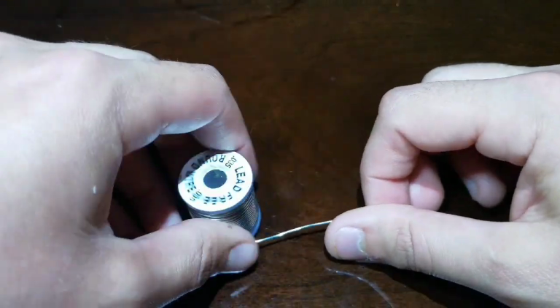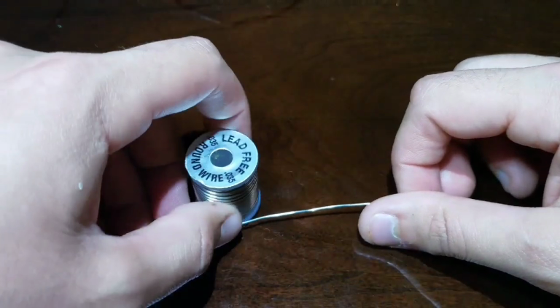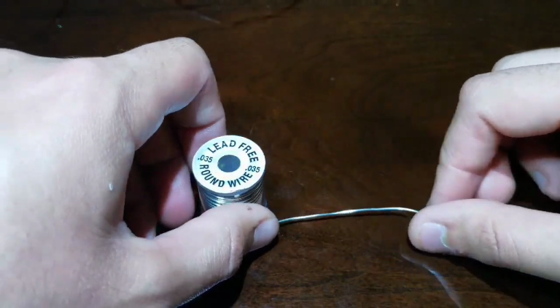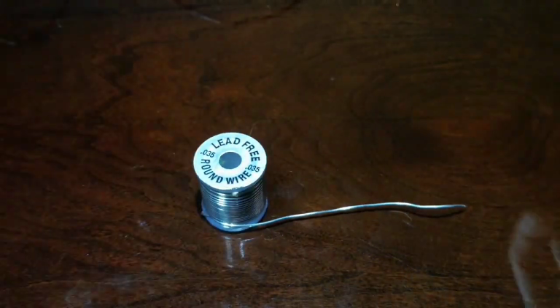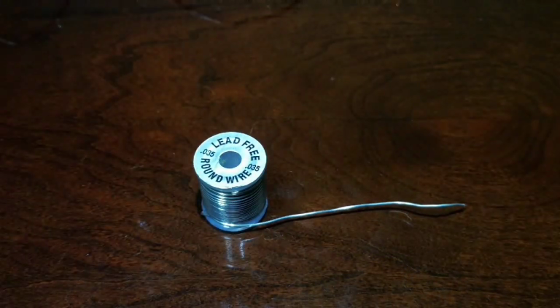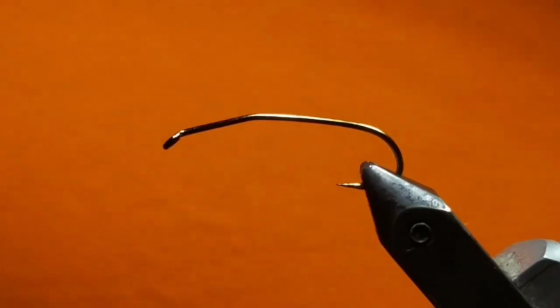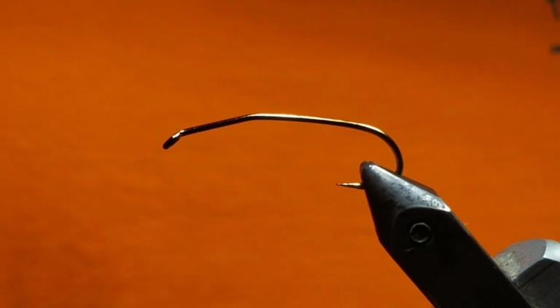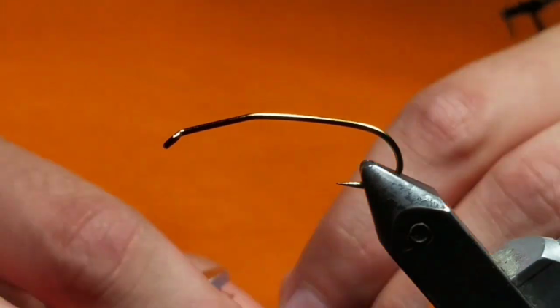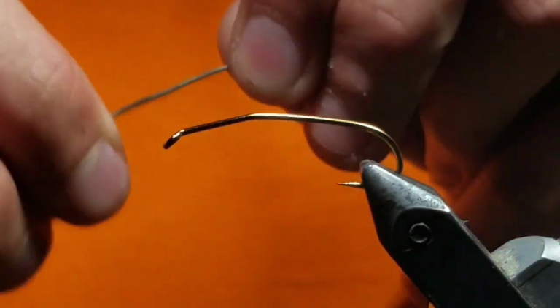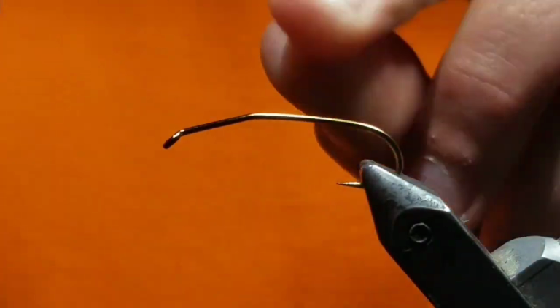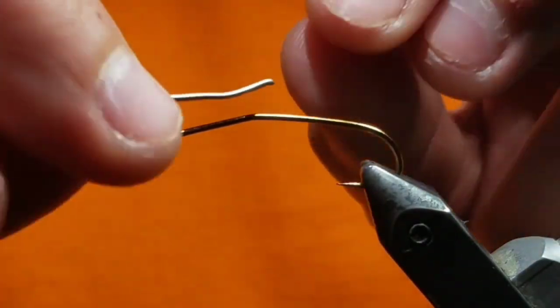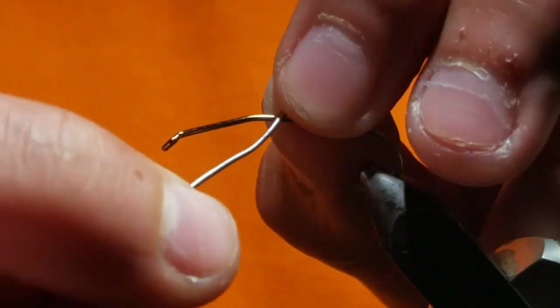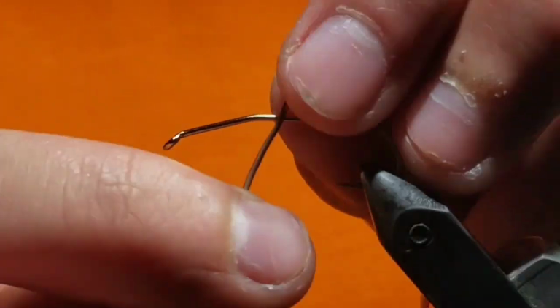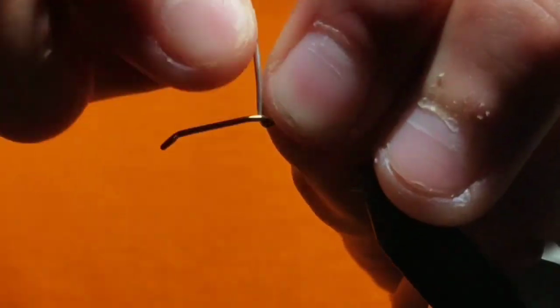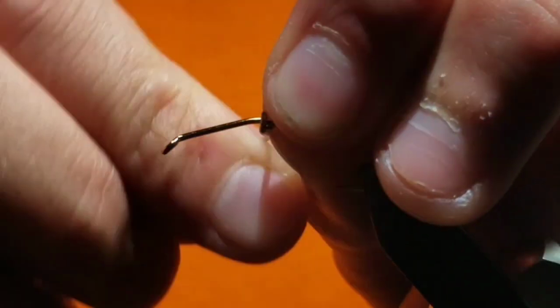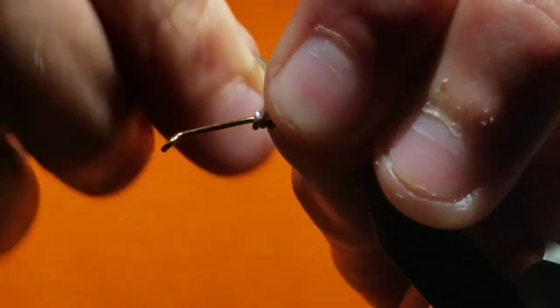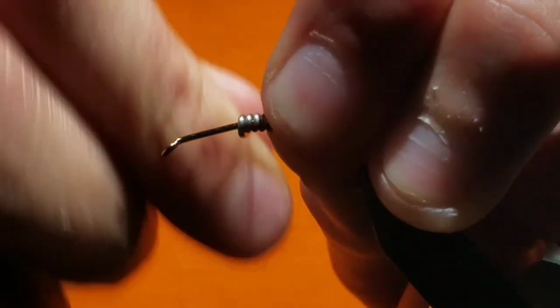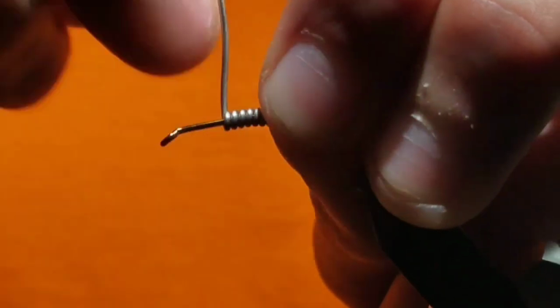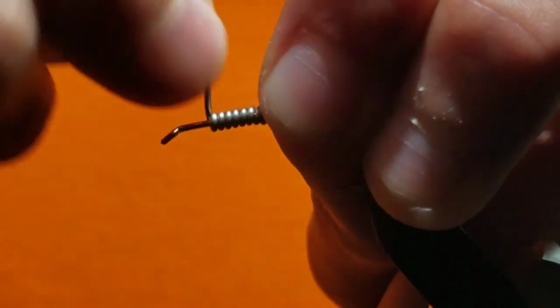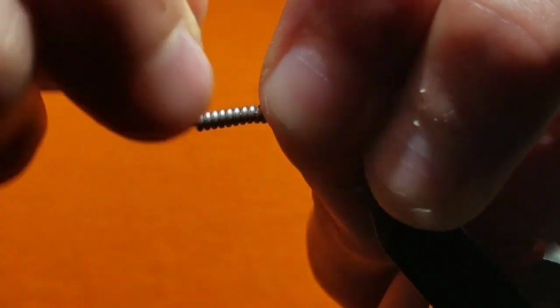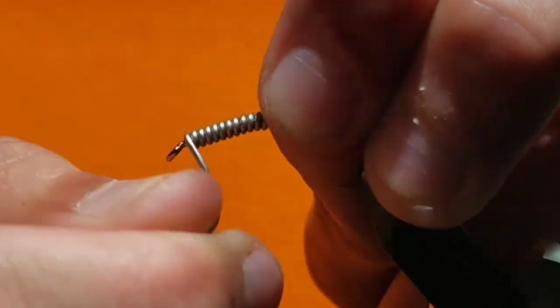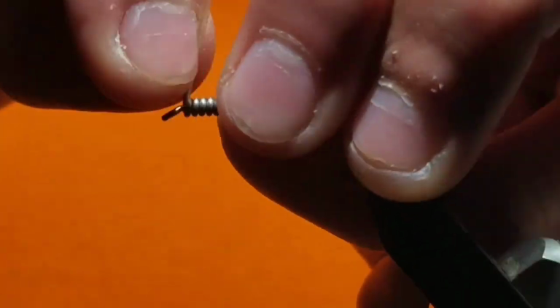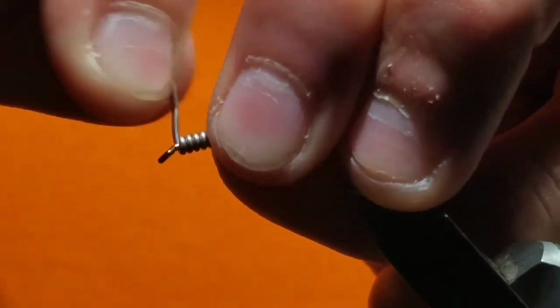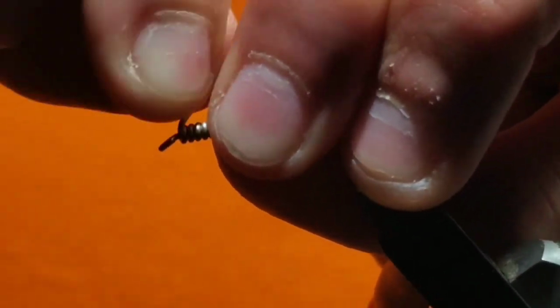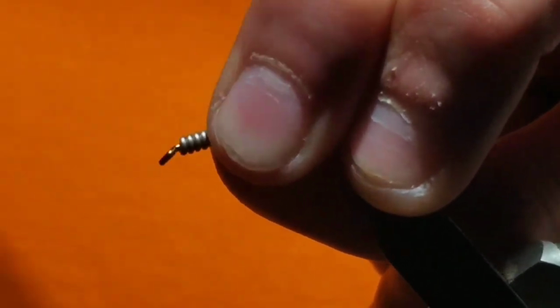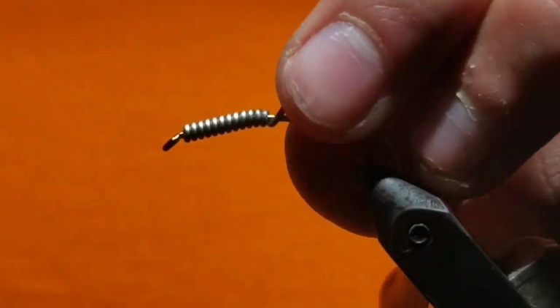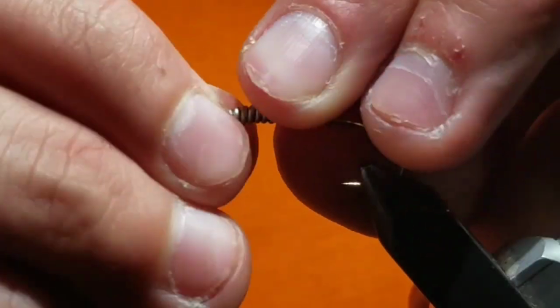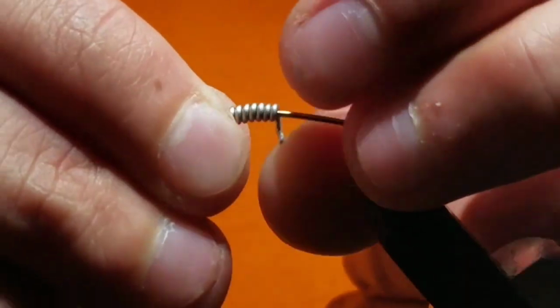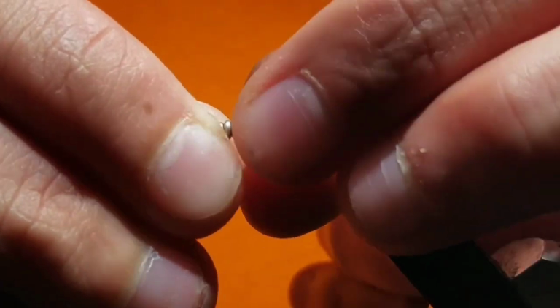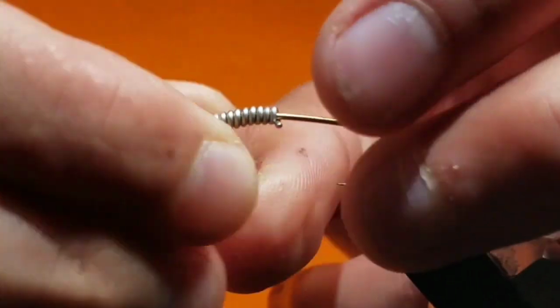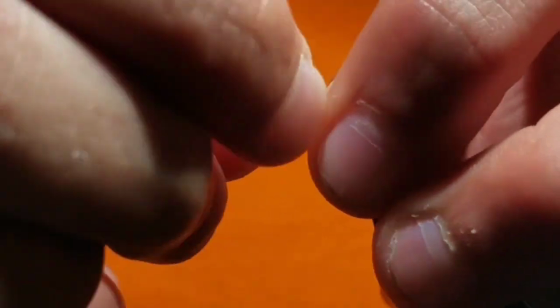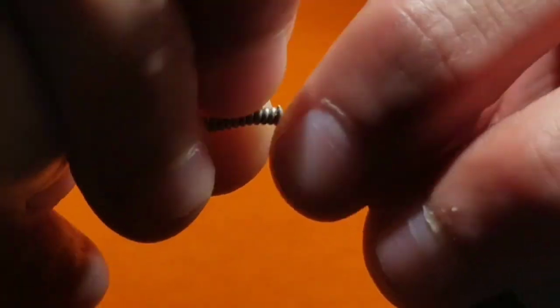Grab some 35 thousandths lead-free wire. Go to your hook and wrap the area of the bend with lead wire until you reach the eye of the hook. It's usually about 10 or 12 wraps. Push the tag end down.